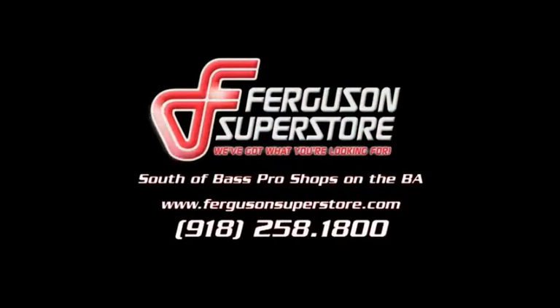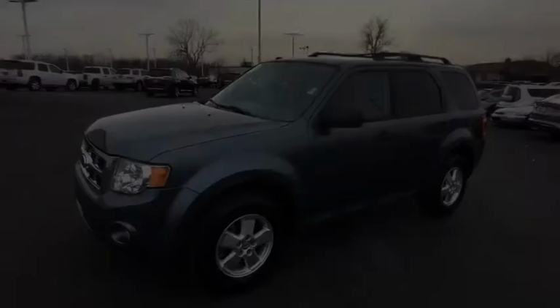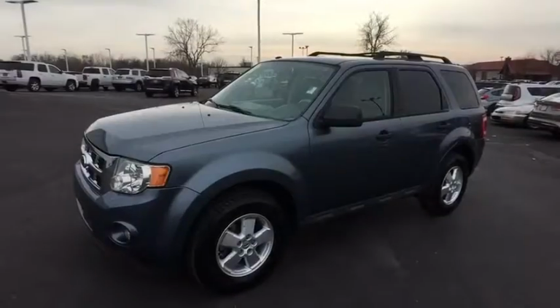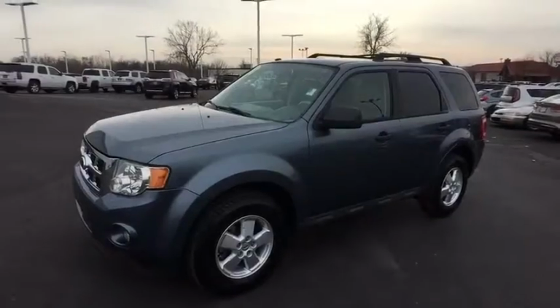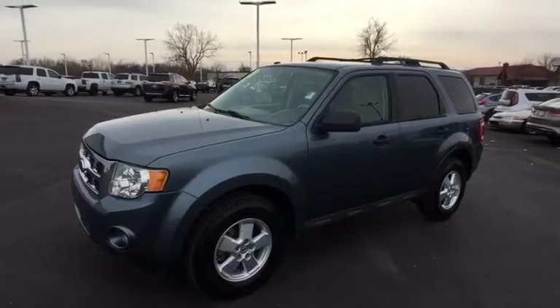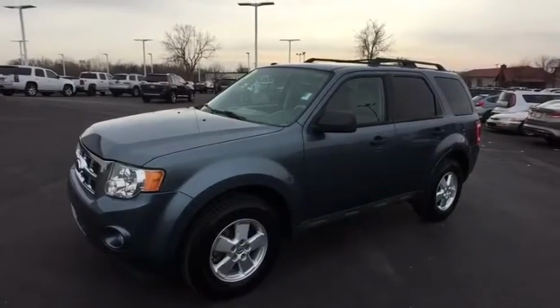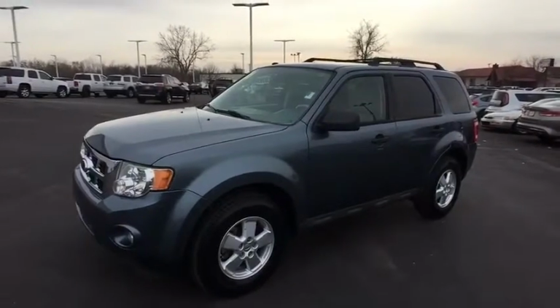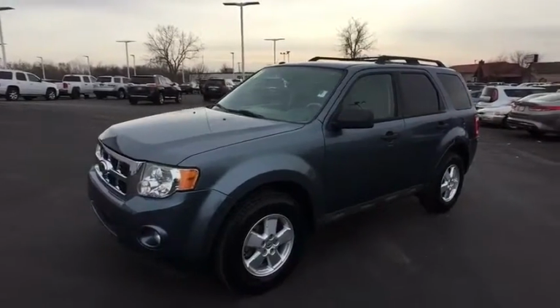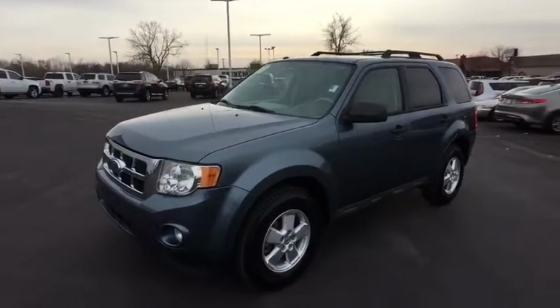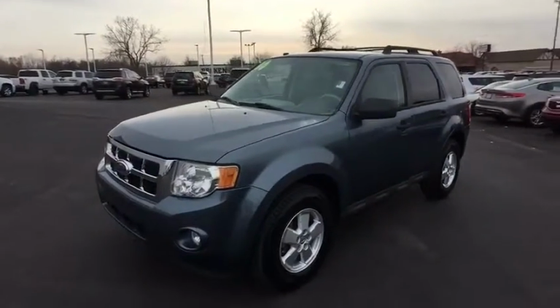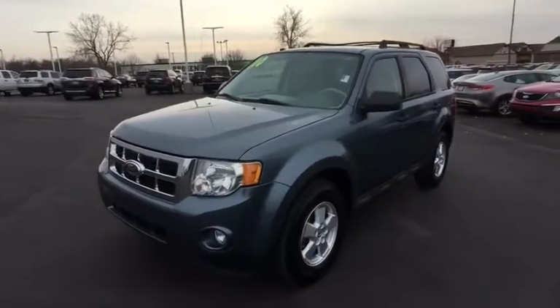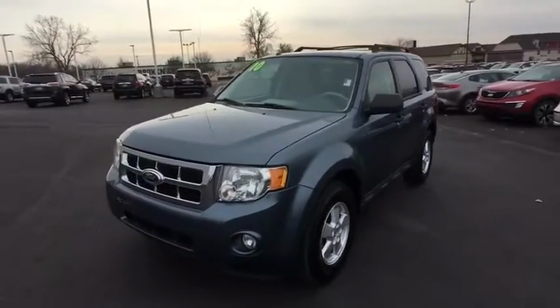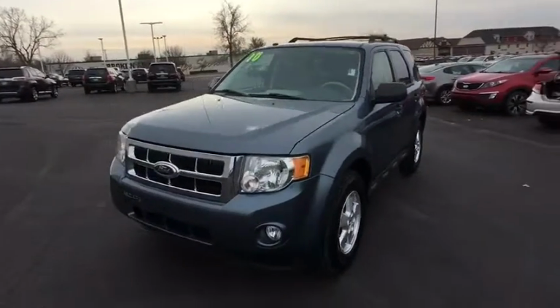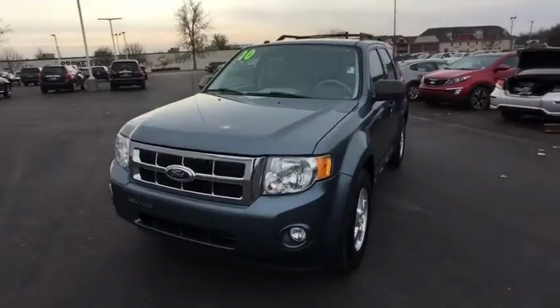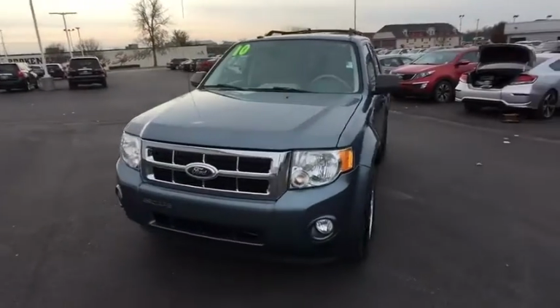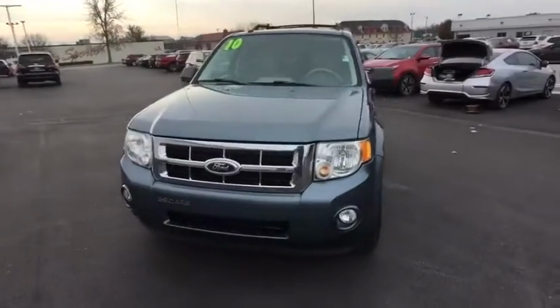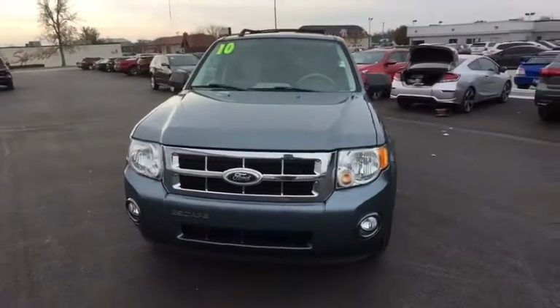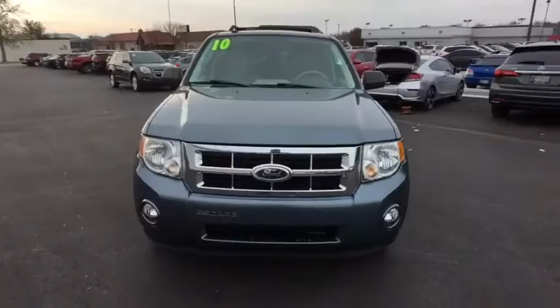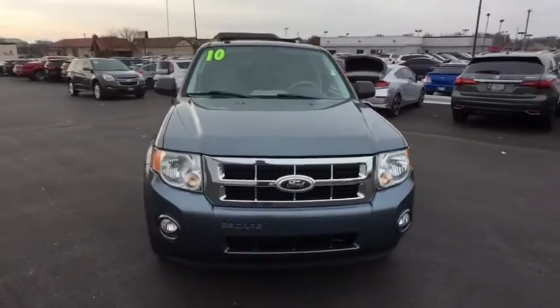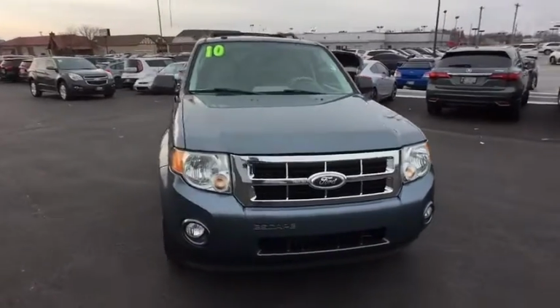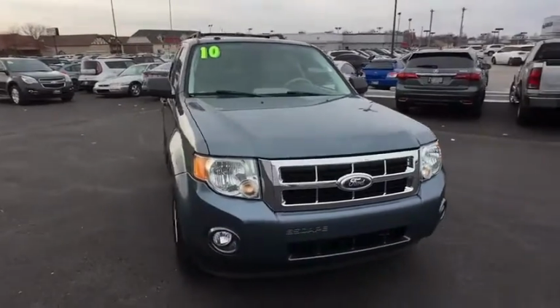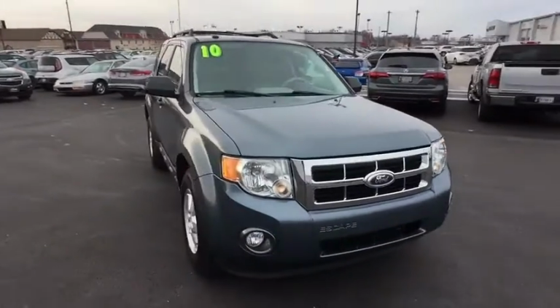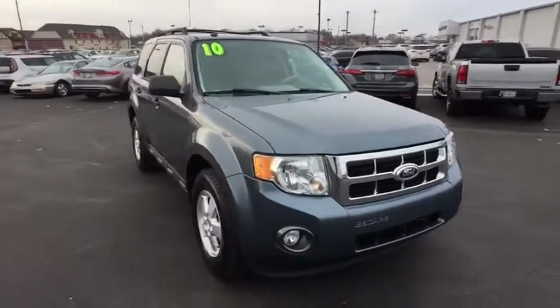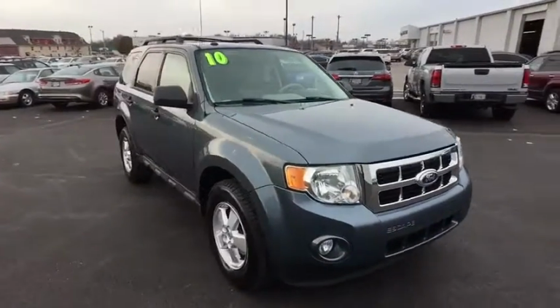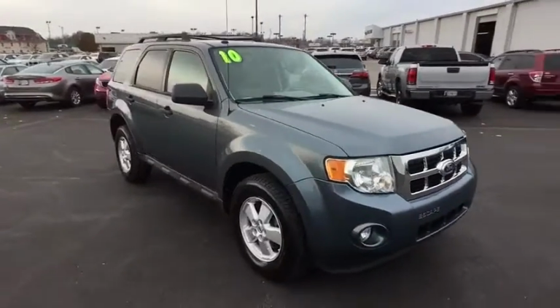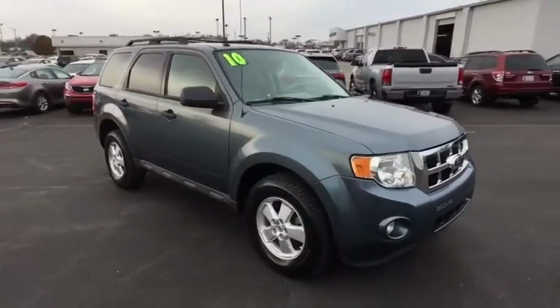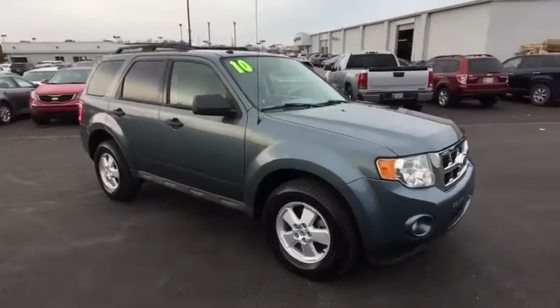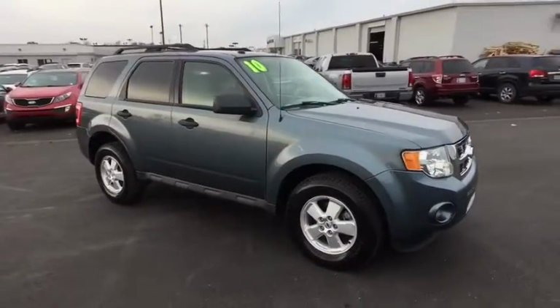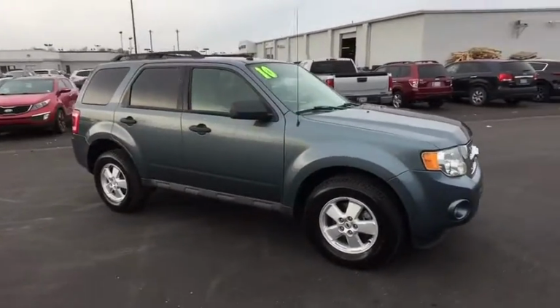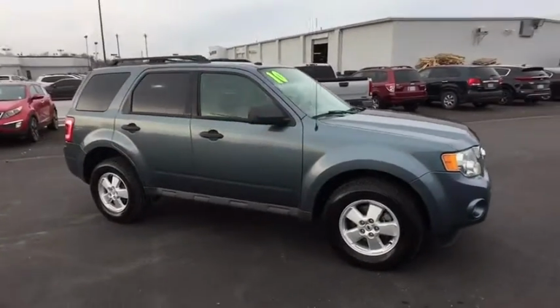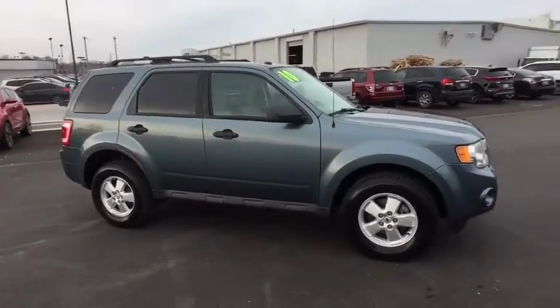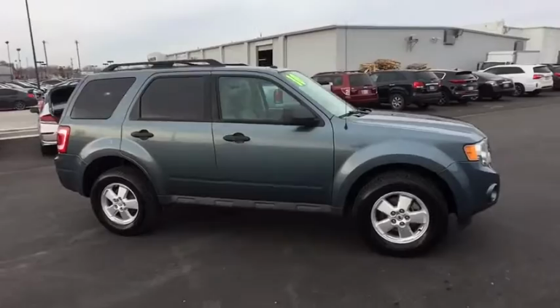The 2010 Ford Escape. Gas engines flex, tow, sip and go with Ford Escape. This vehicle has less than 80,000 miles. Here are some of this vehicle's great options.